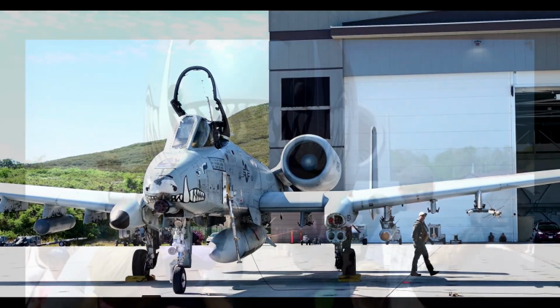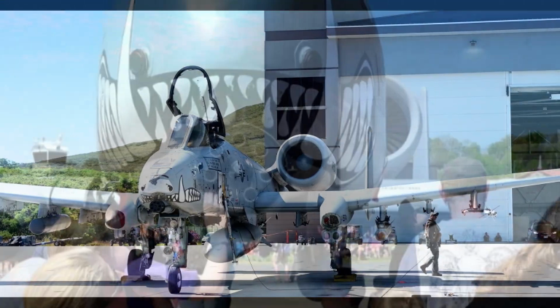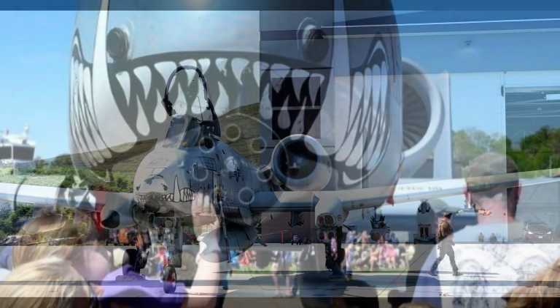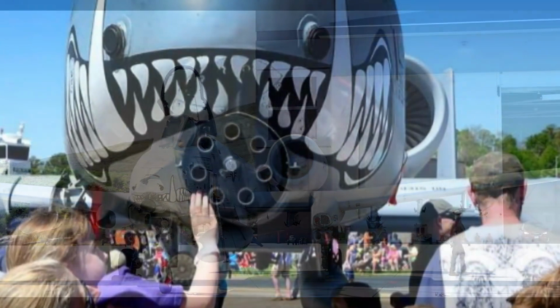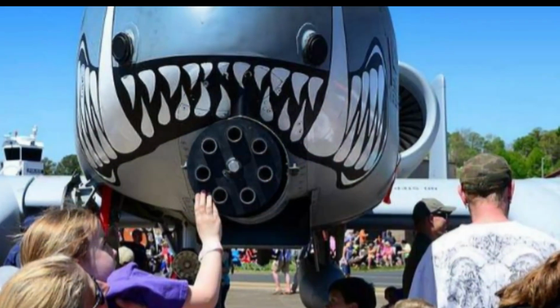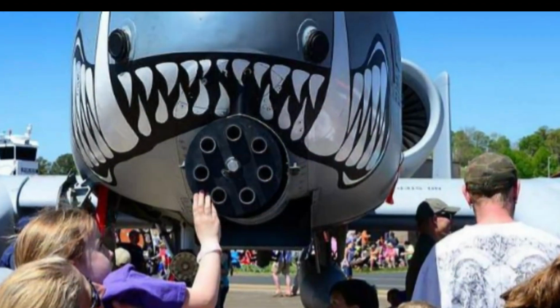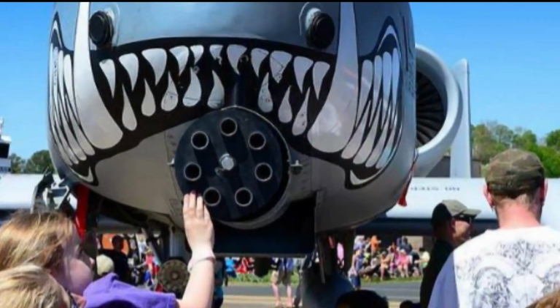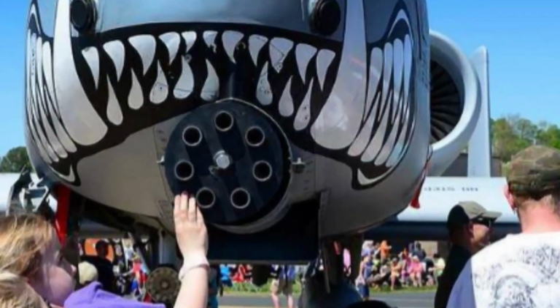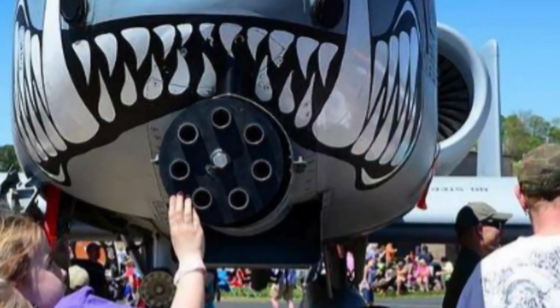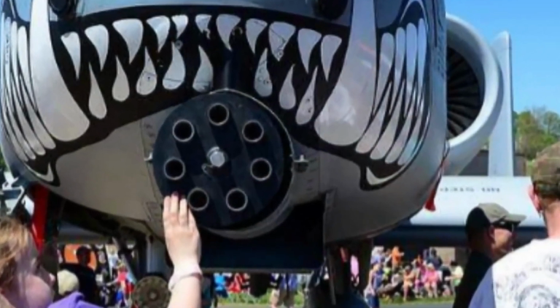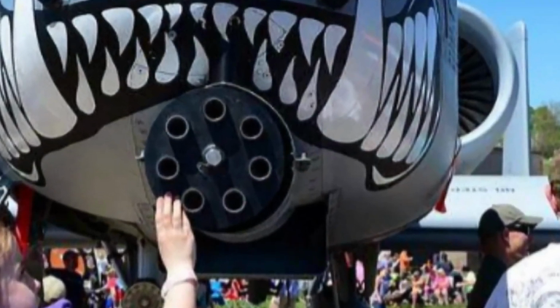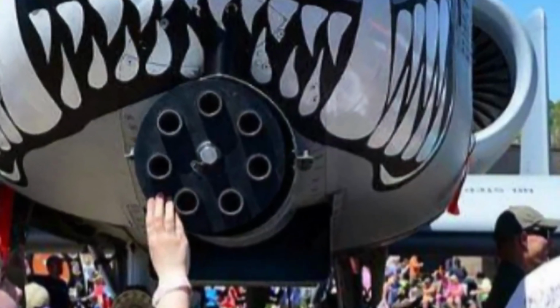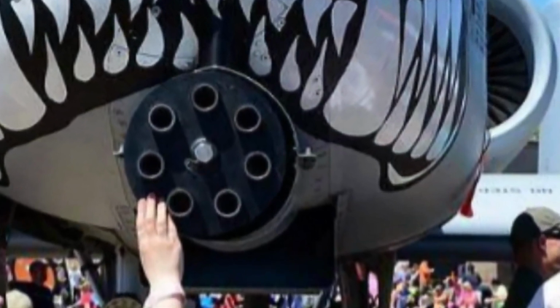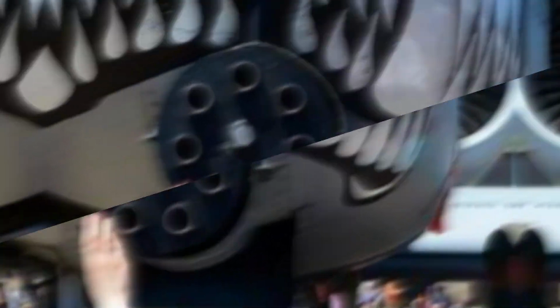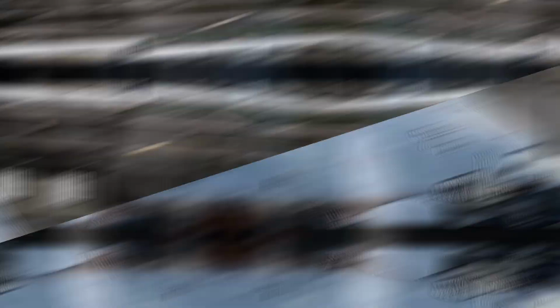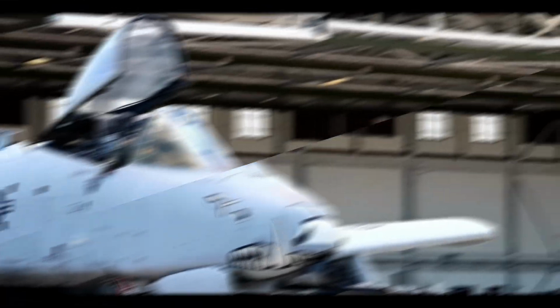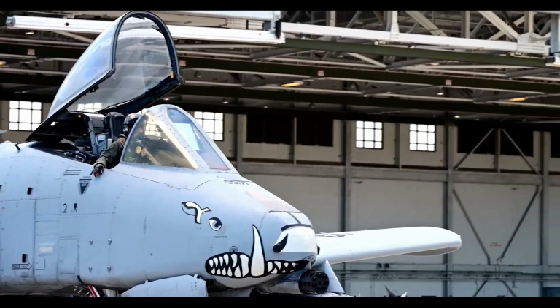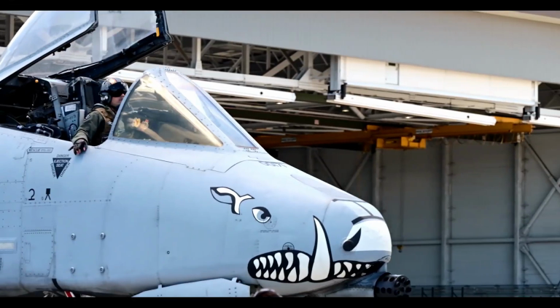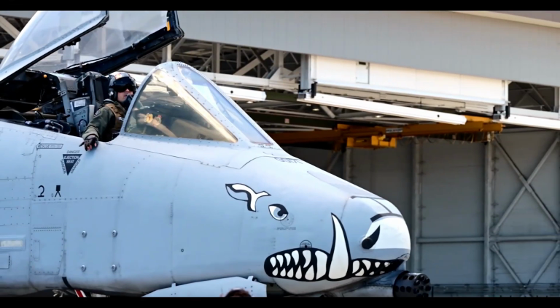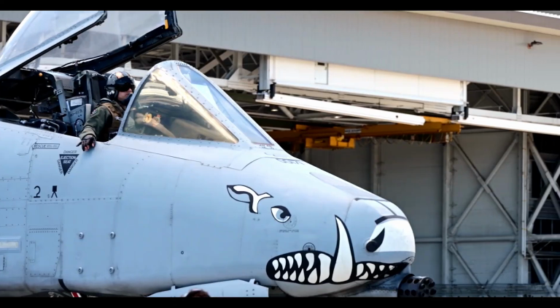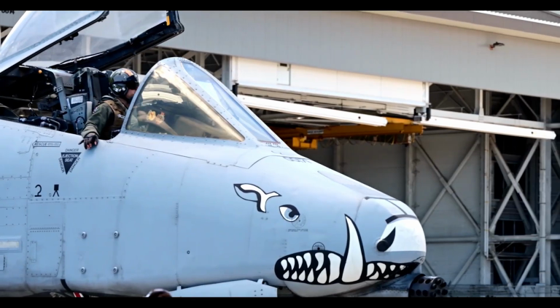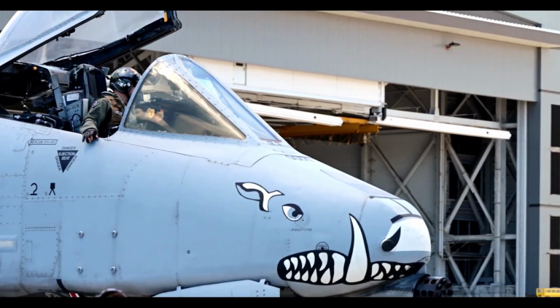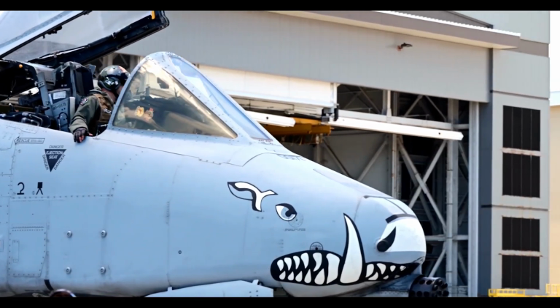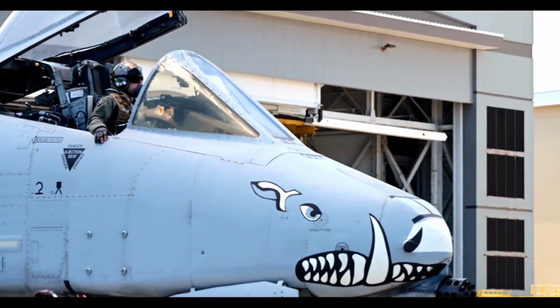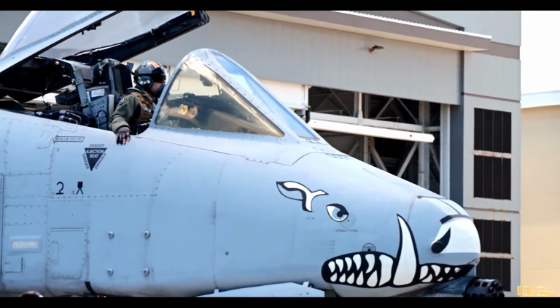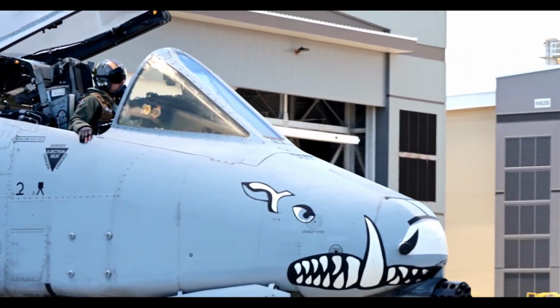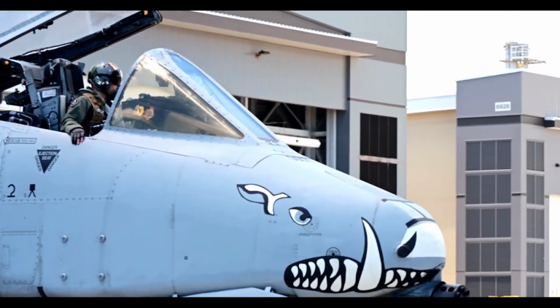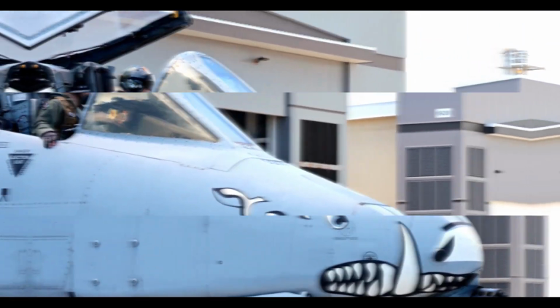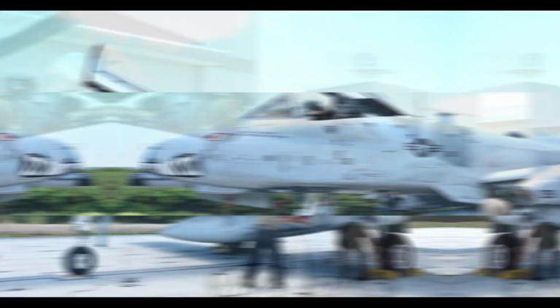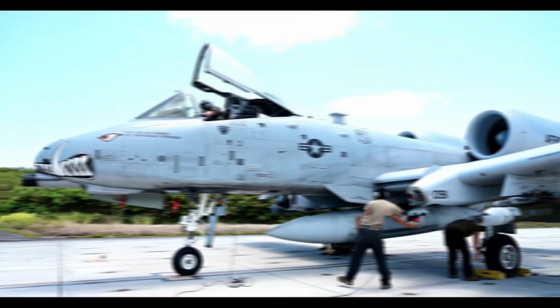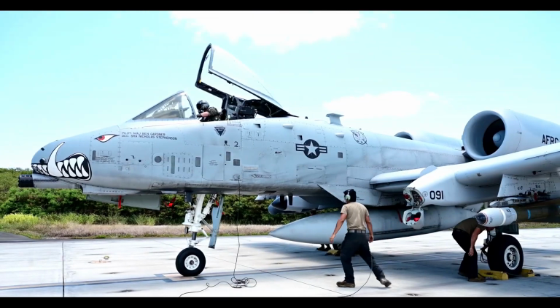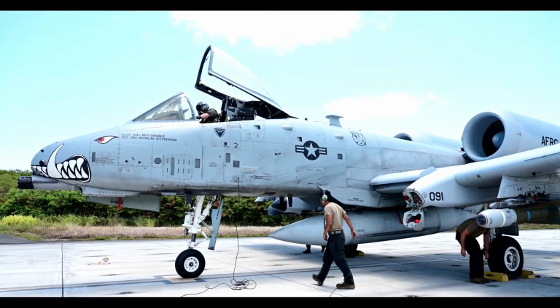It's ugly, it's tough, and it's the most feared ground-attack aircraft in existence. Today, we're diving into the legend of the A-10 — the plane that refuses to die.